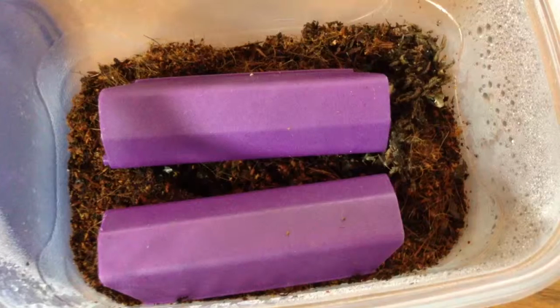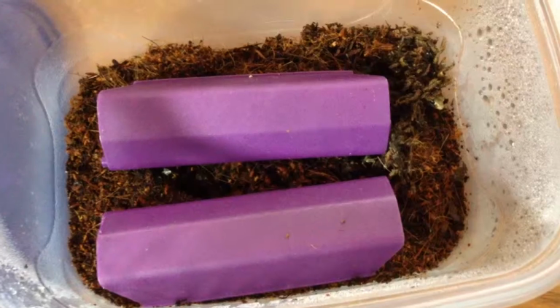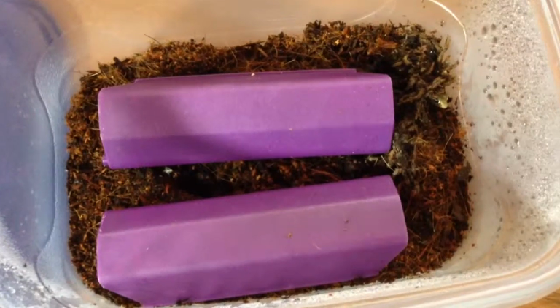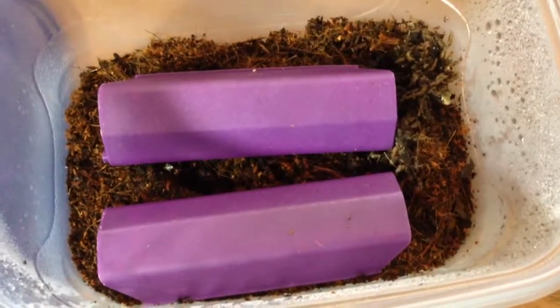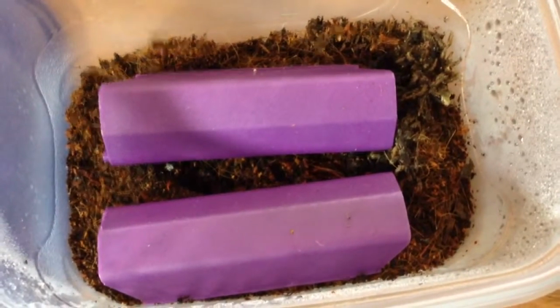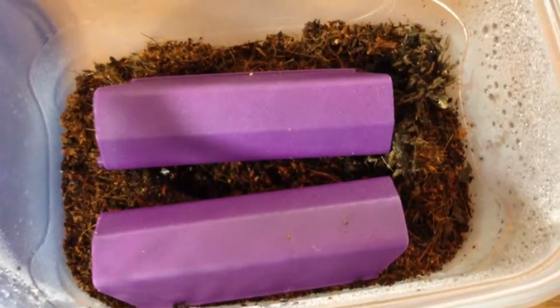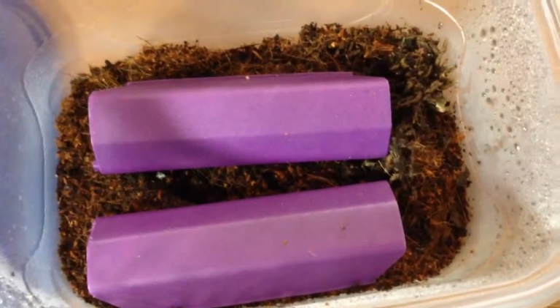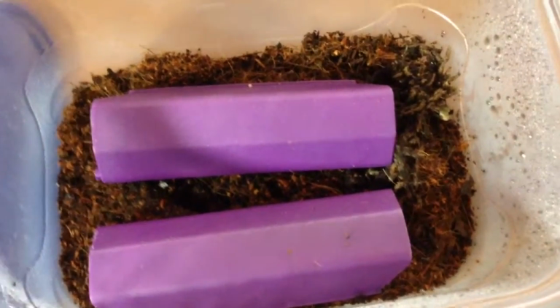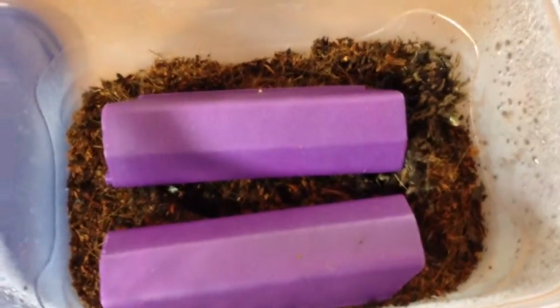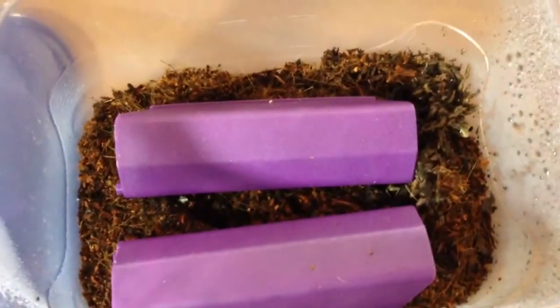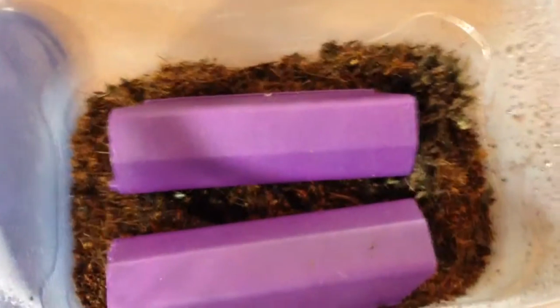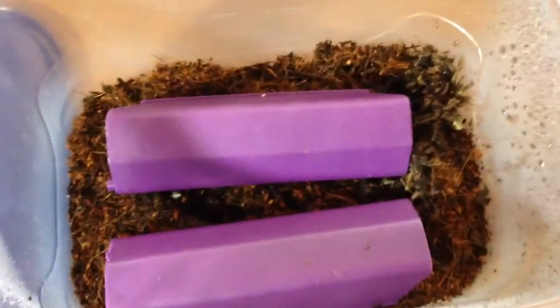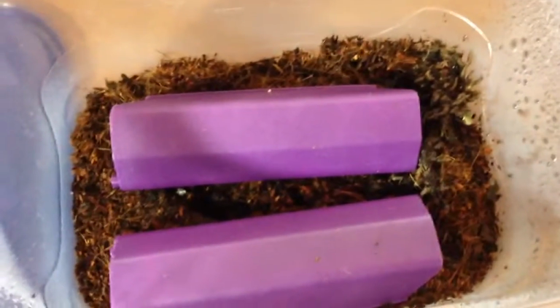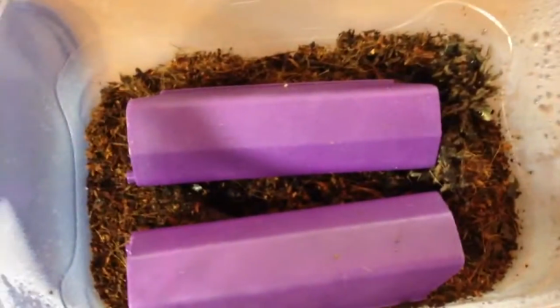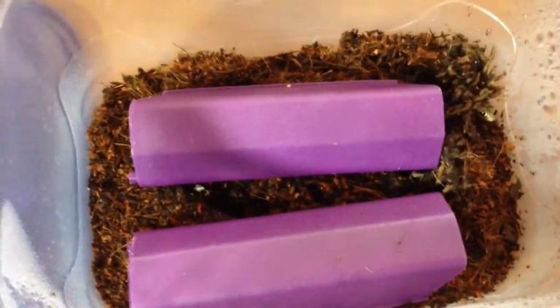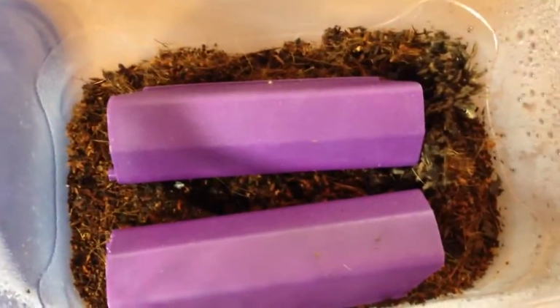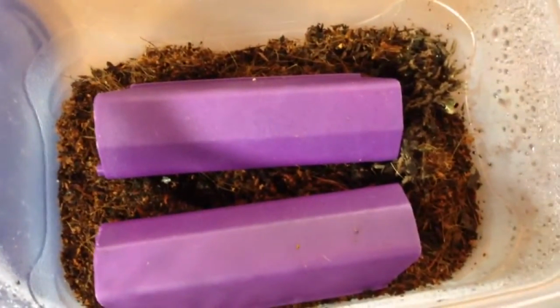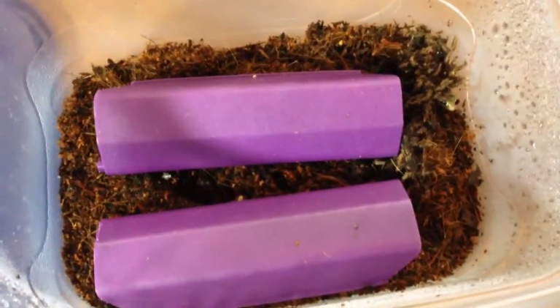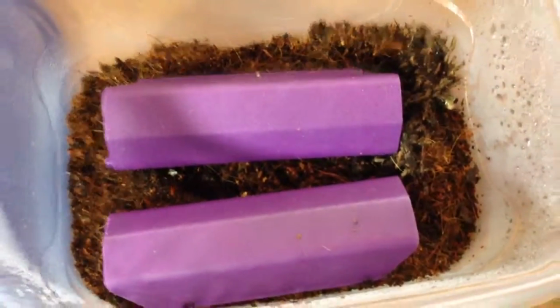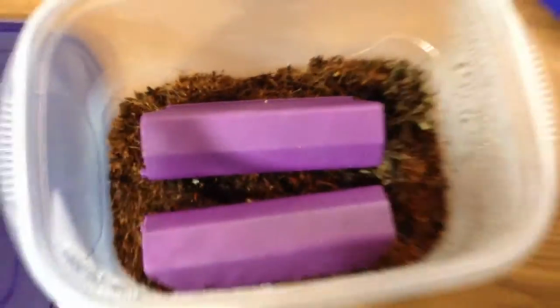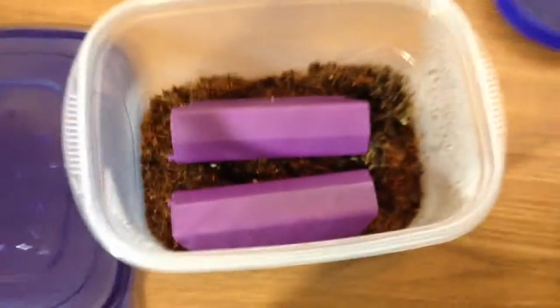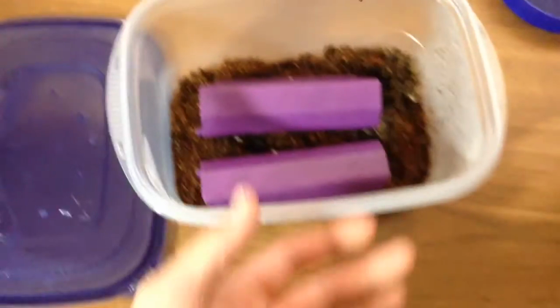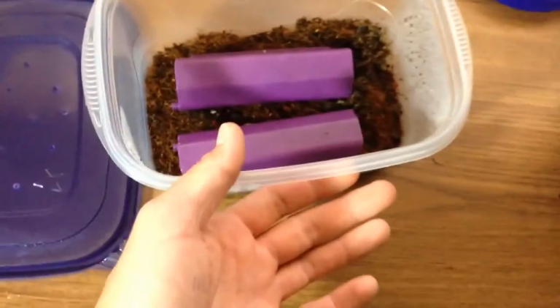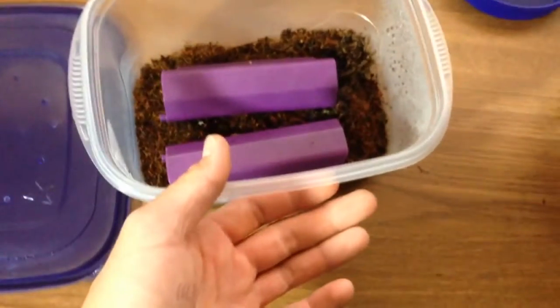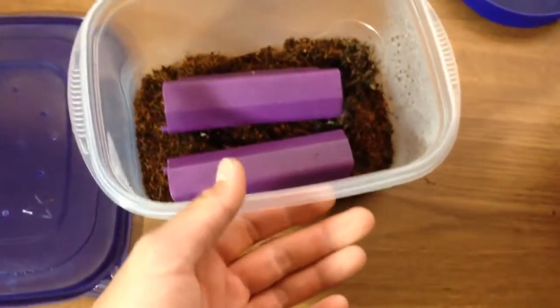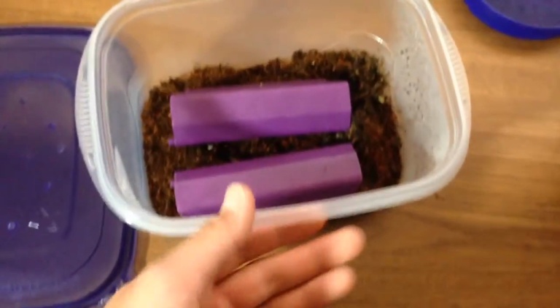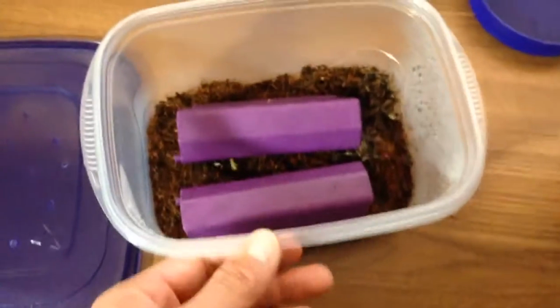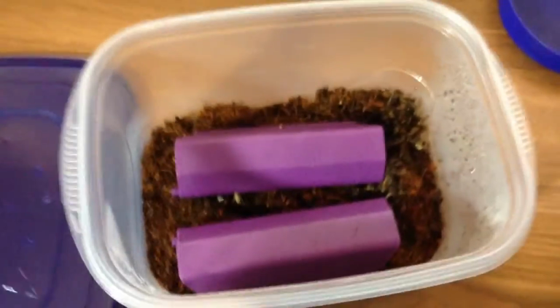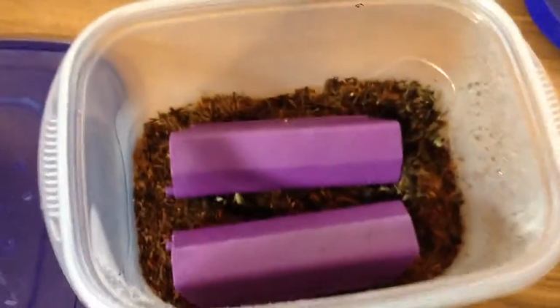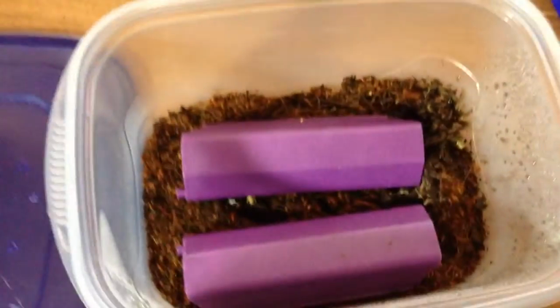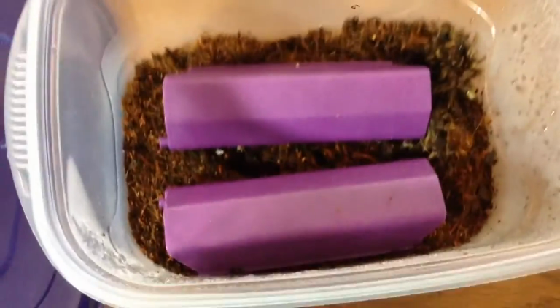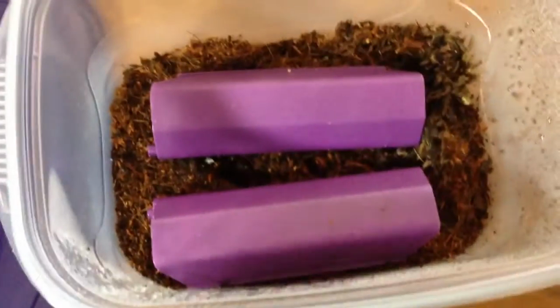Alright guys, so here's a little update on my panther gecko setup. This is for a hatchling — it's a very small ziplock container.